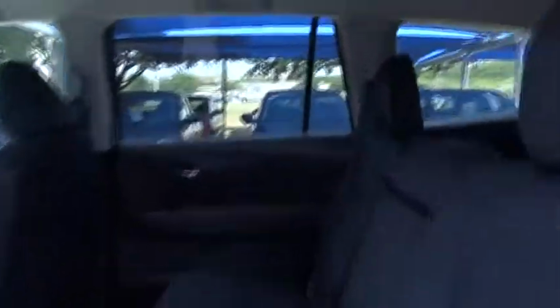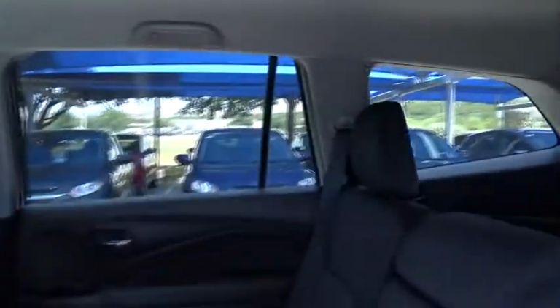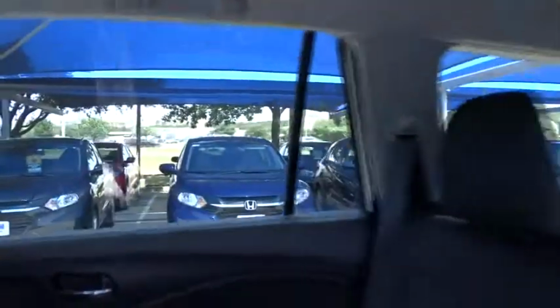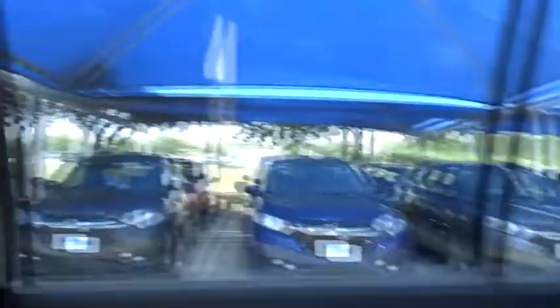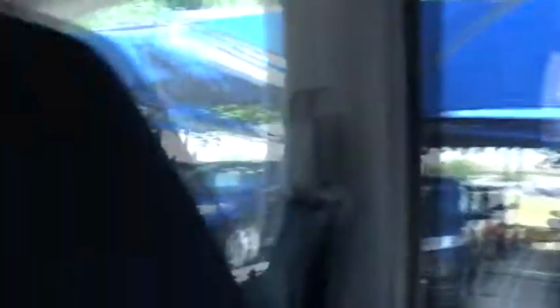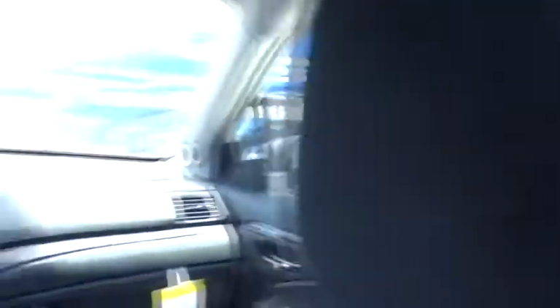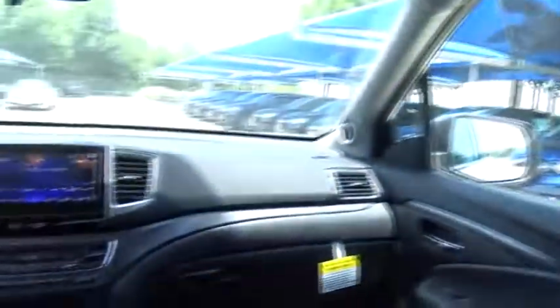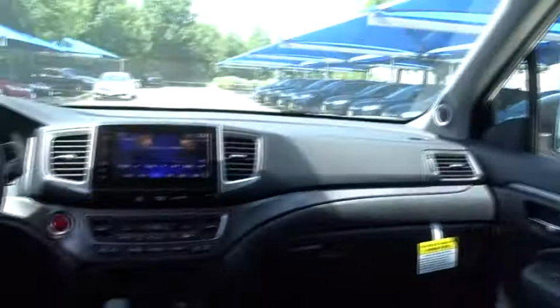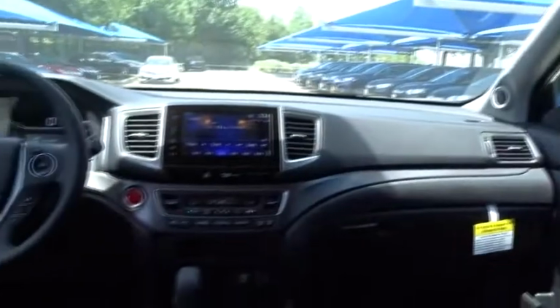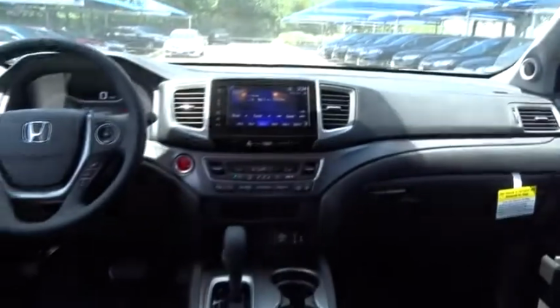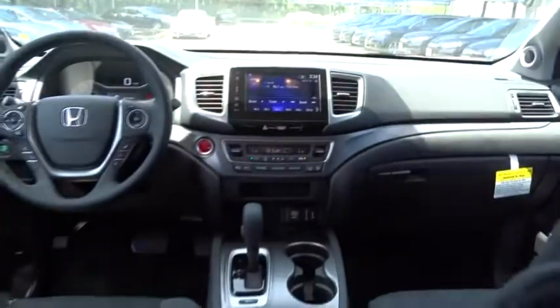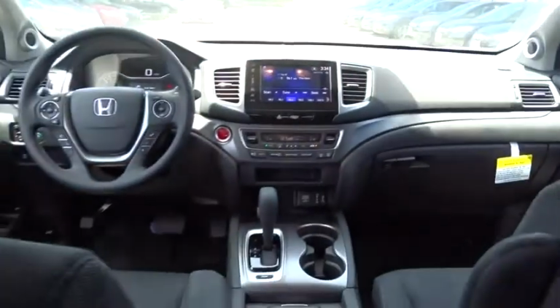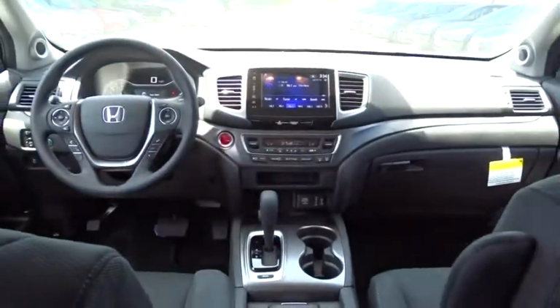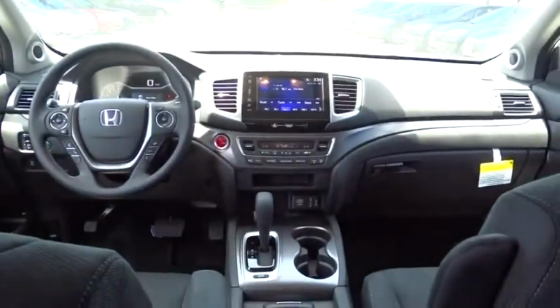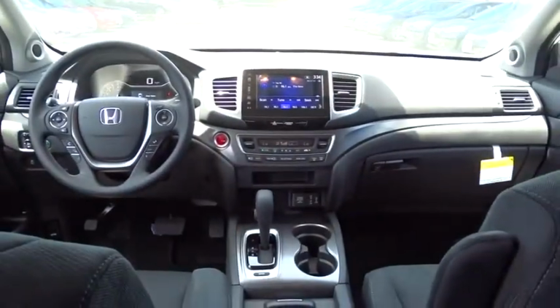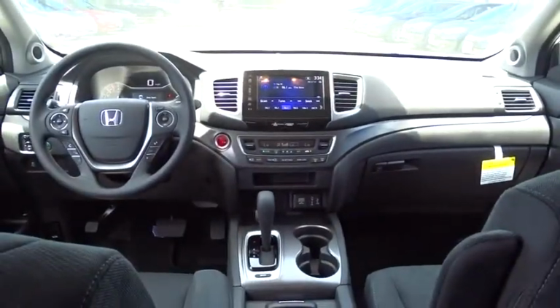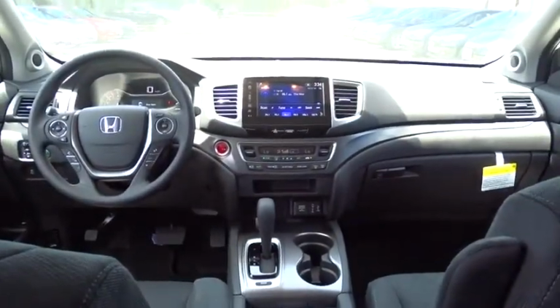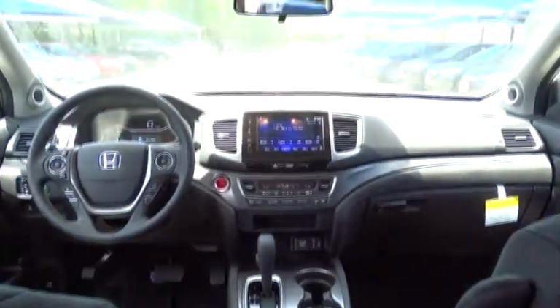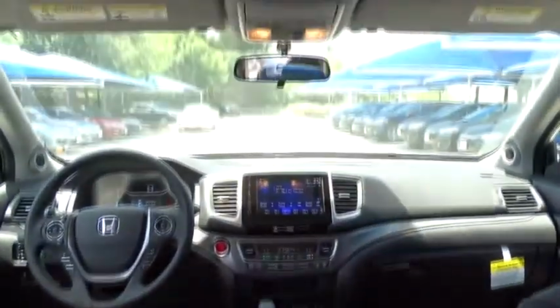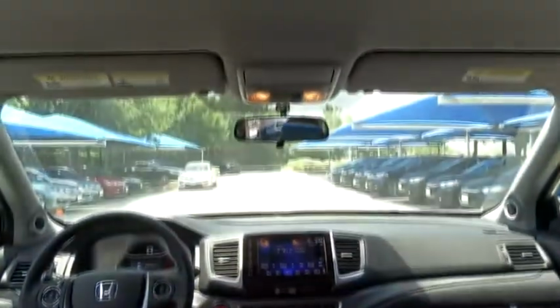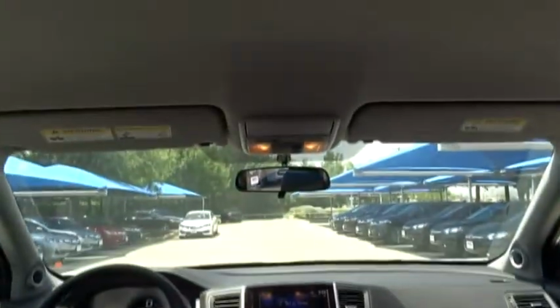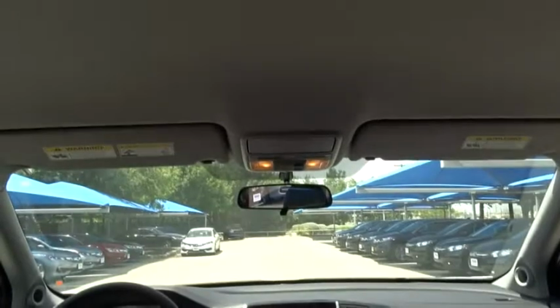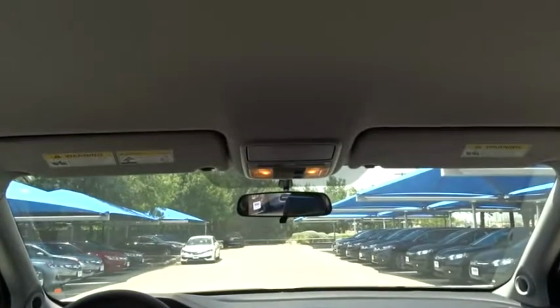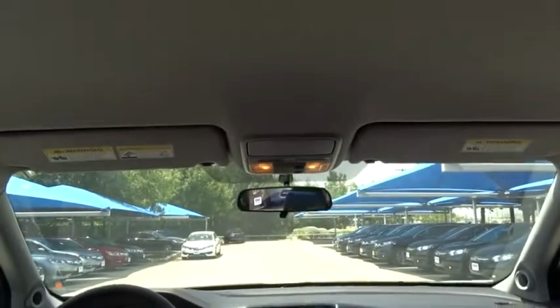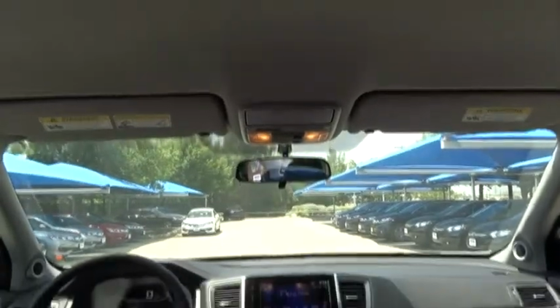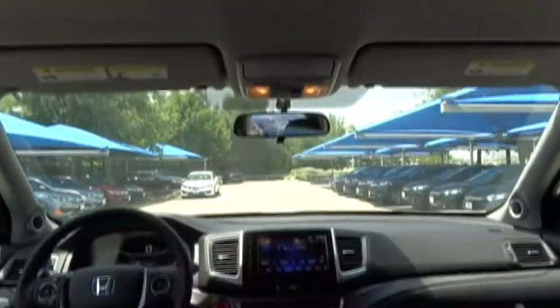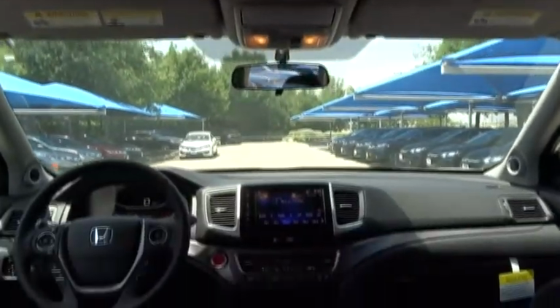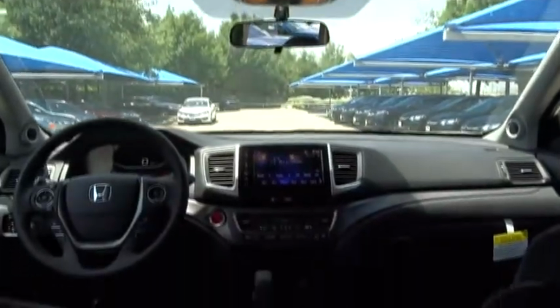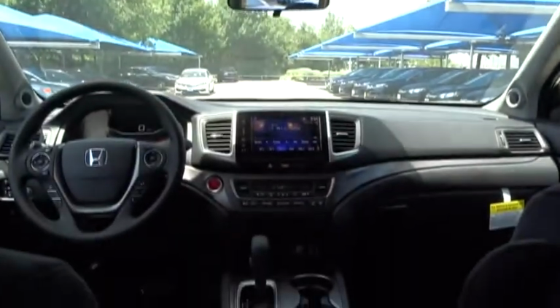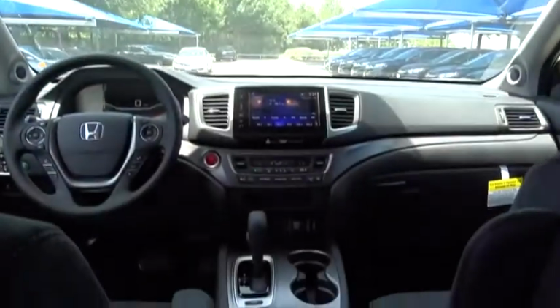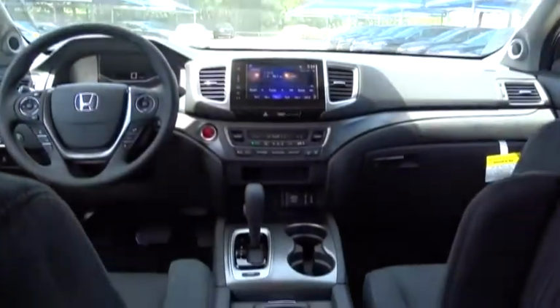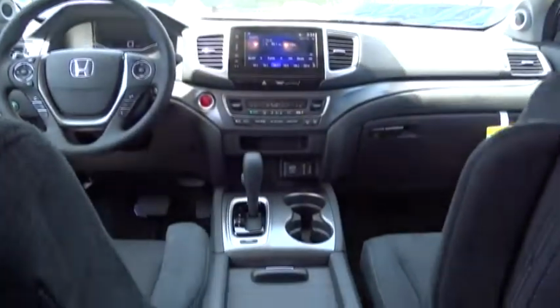Power steering. Adjustable steering wheel. Keyless start. Cruise control. Four-wheel disc brakes. Aluminum wheels. Floor mats. Rear defrost. Climate control. Universal garage door opener. Front wheel drive.